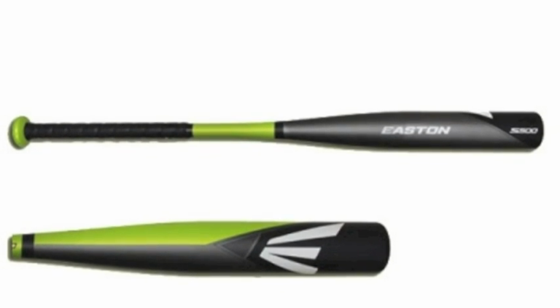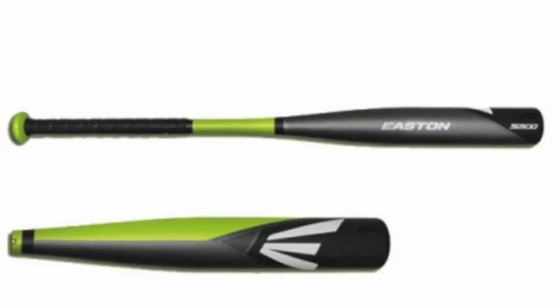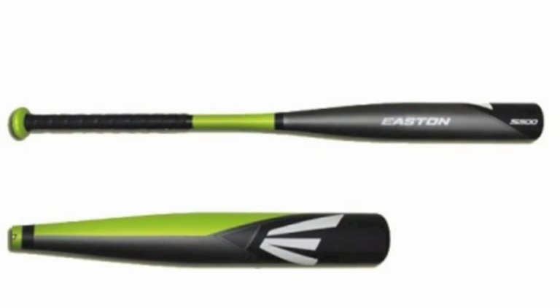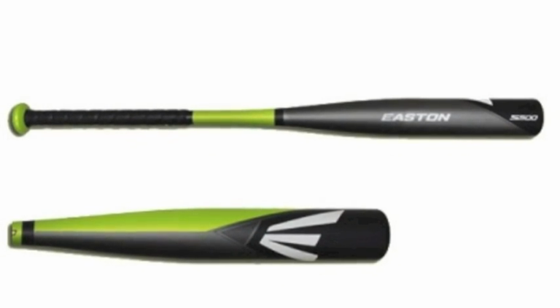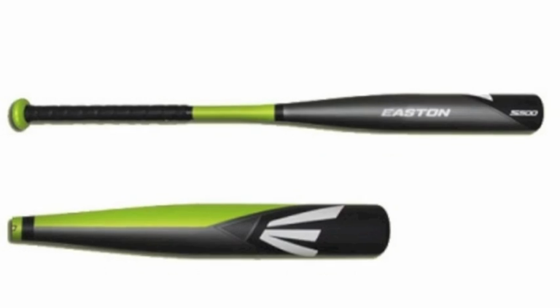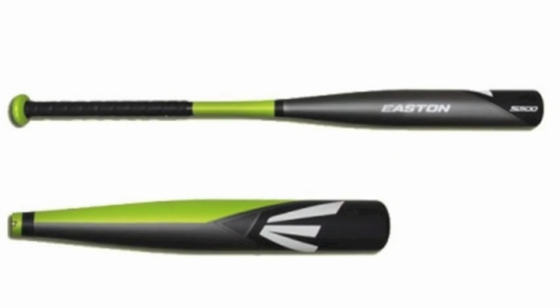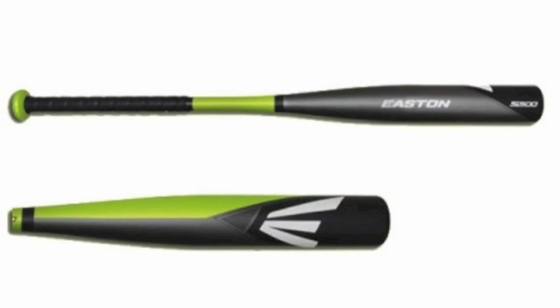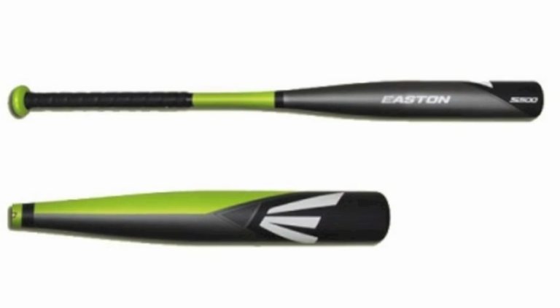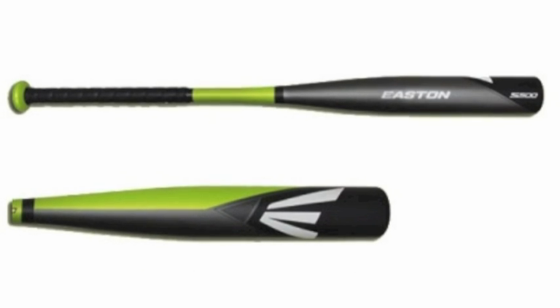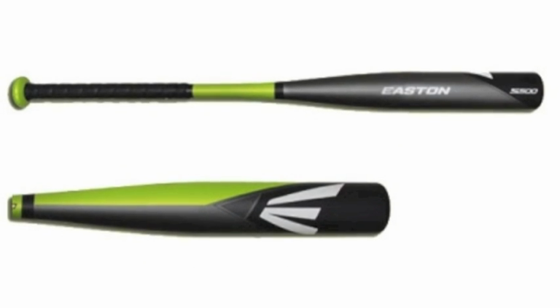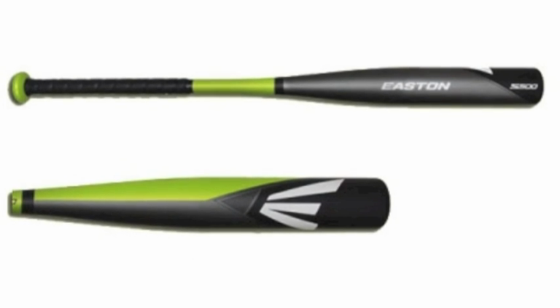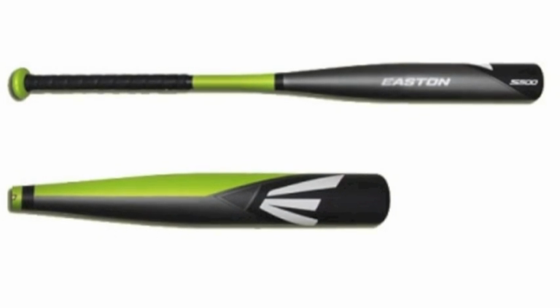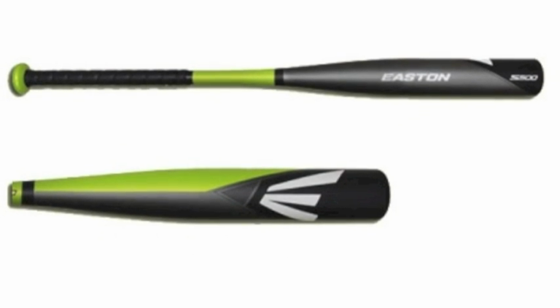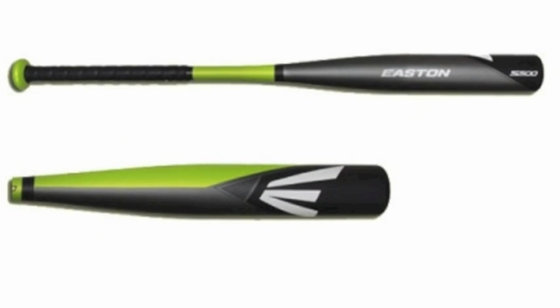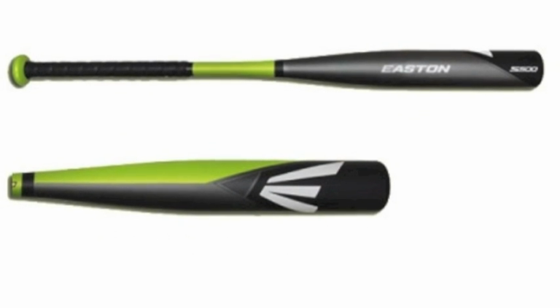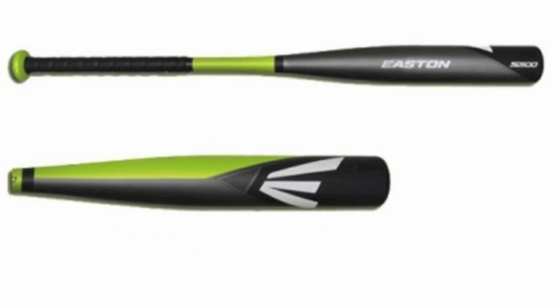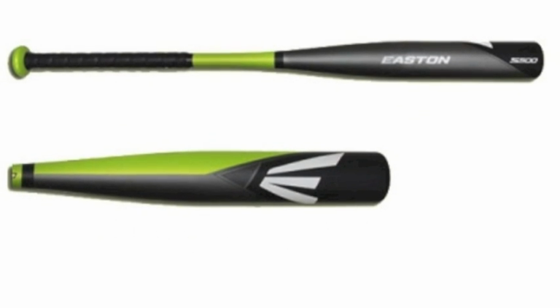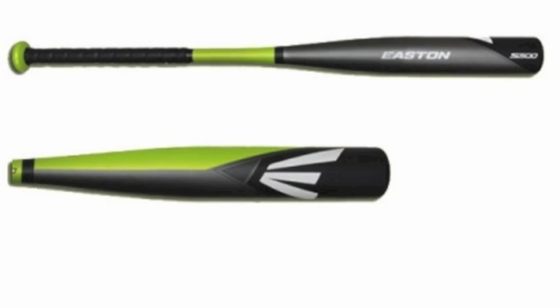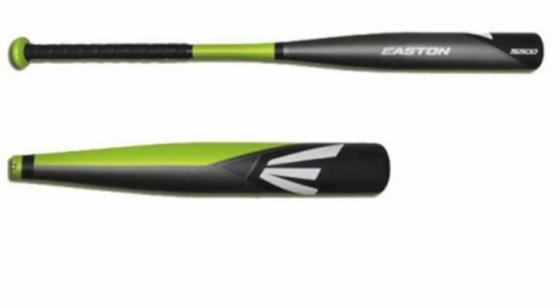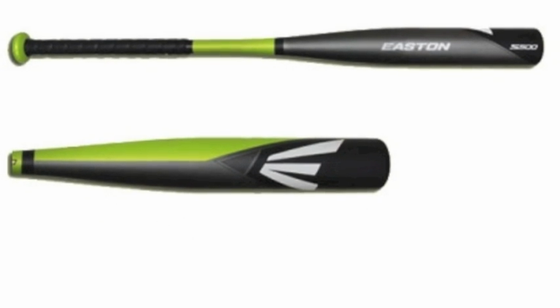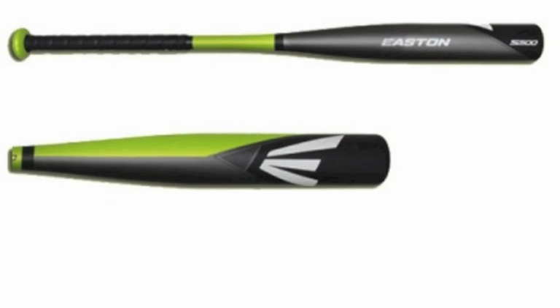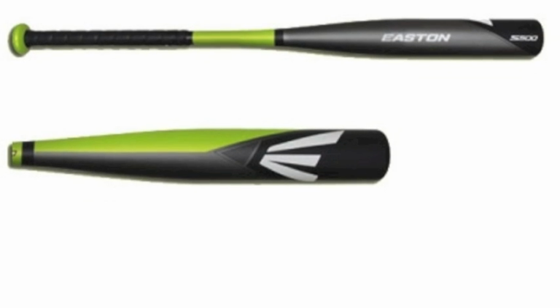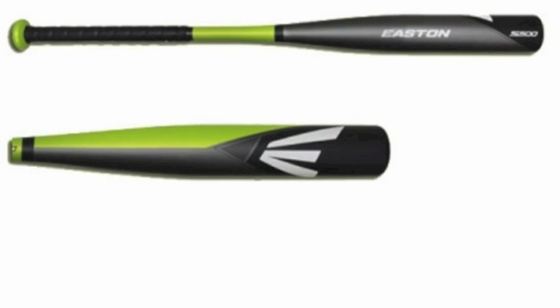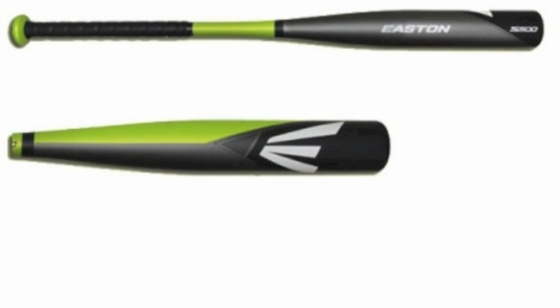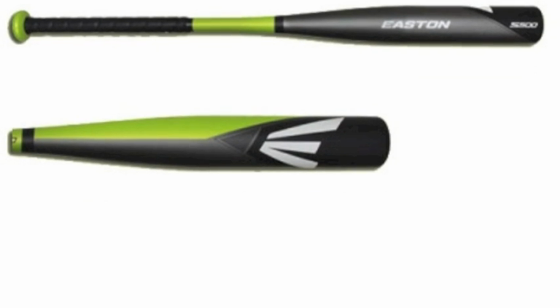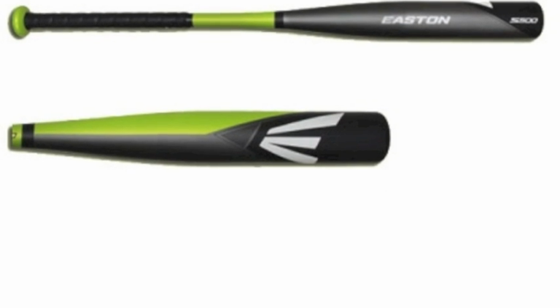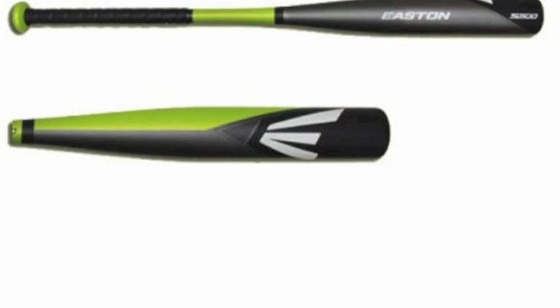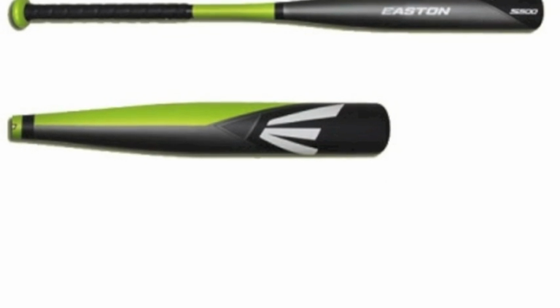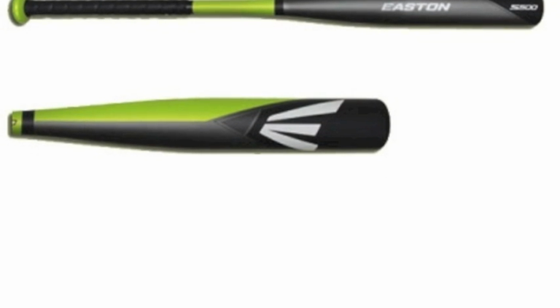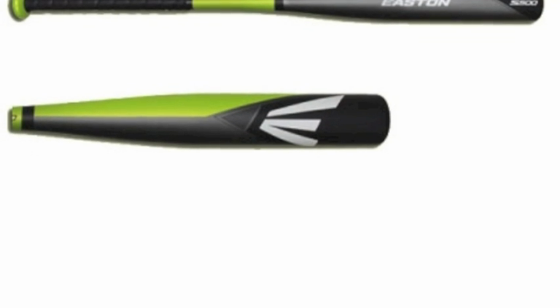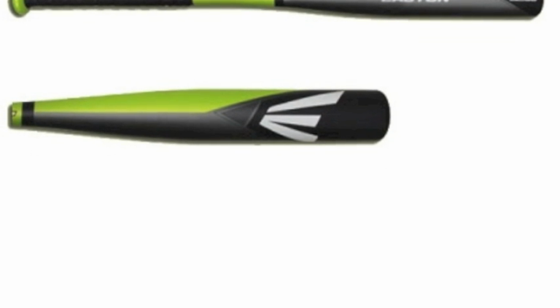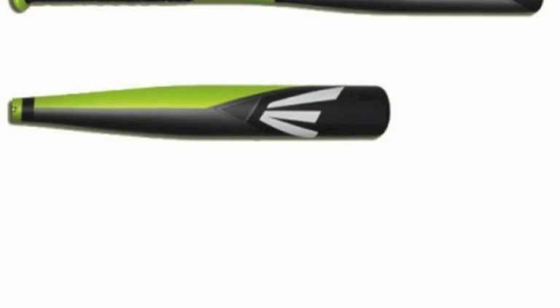The Easton S500 has a pro-tech grip which will allow you to have full control over the bat and eliminate the worries of losing the bat on a swing. The Easton S500 youth baseball bat is waiting for you.